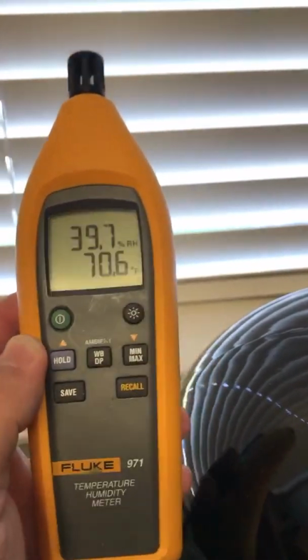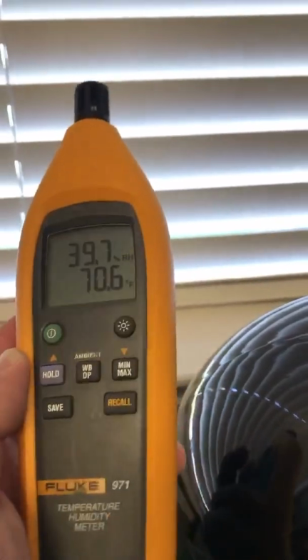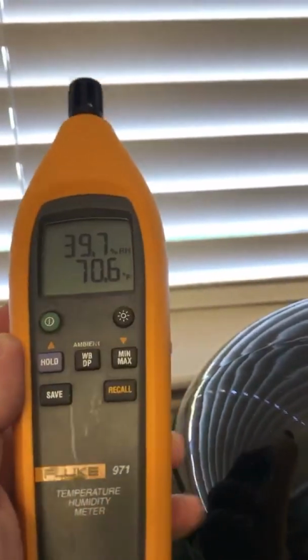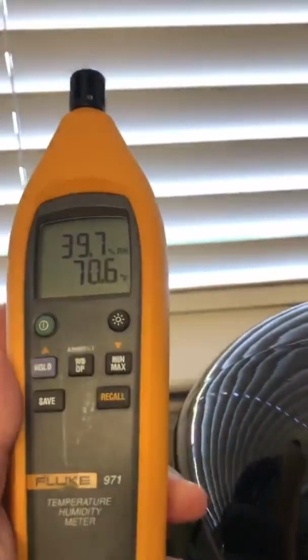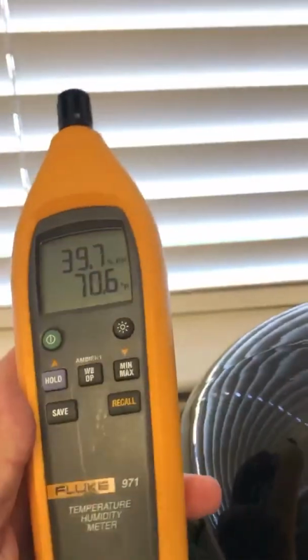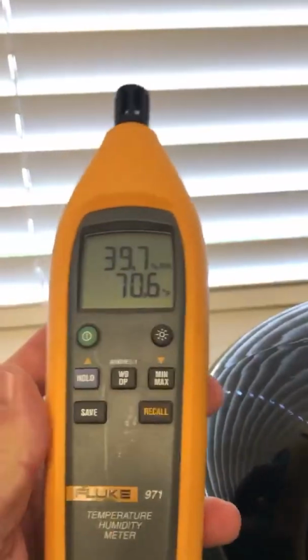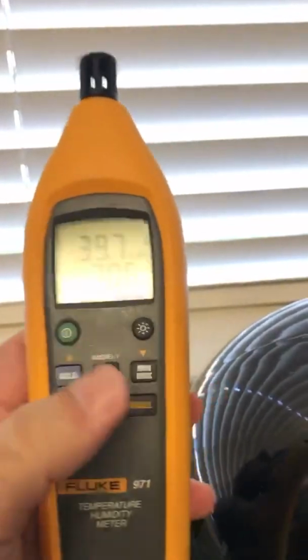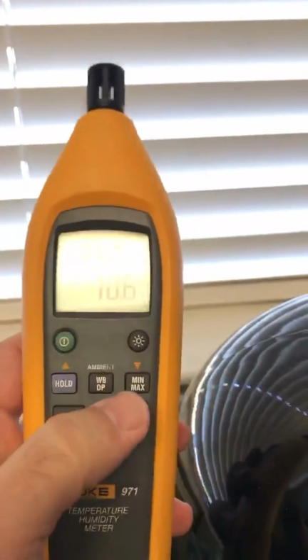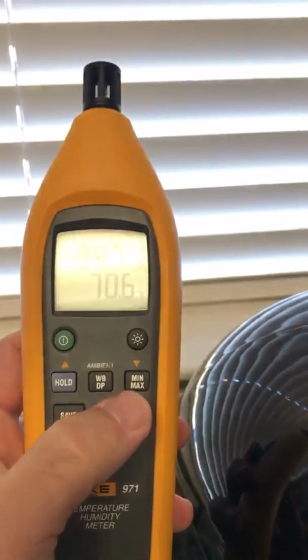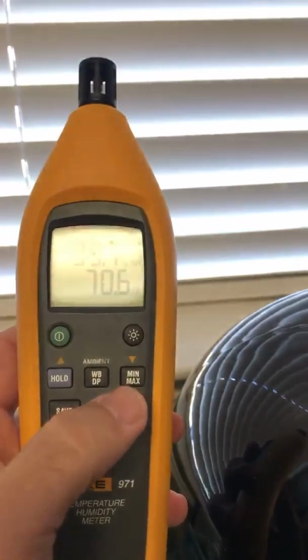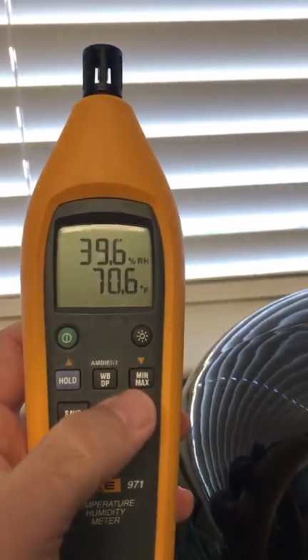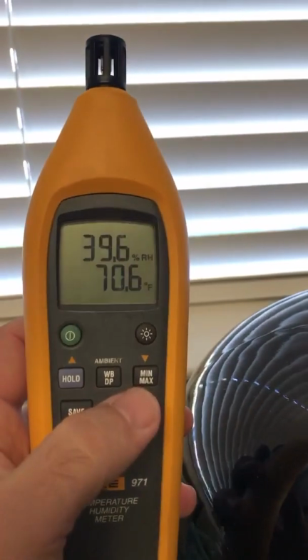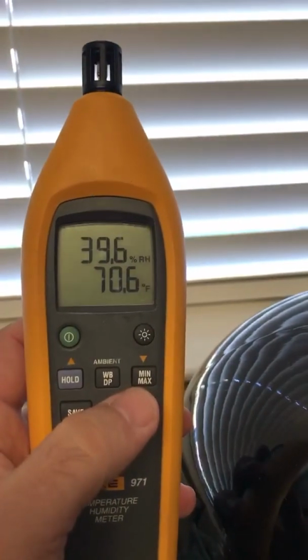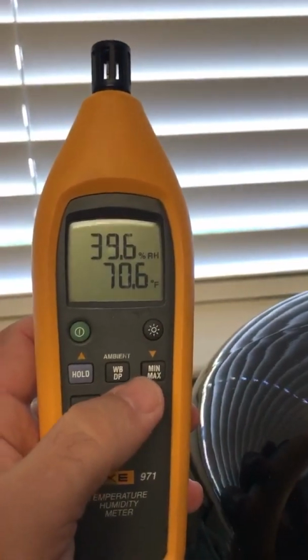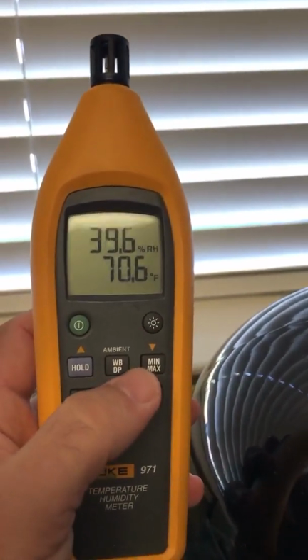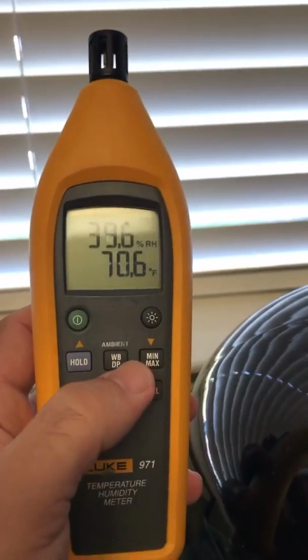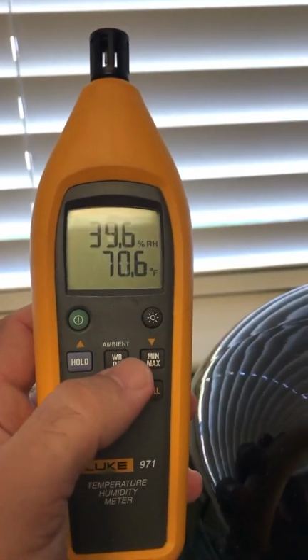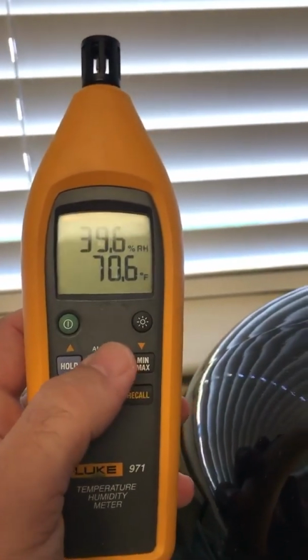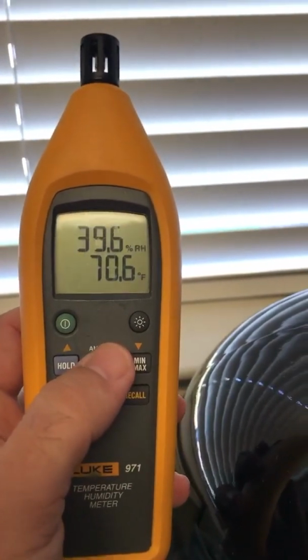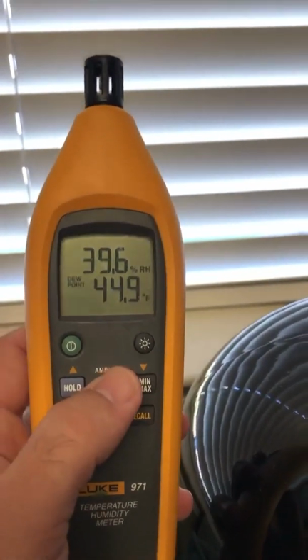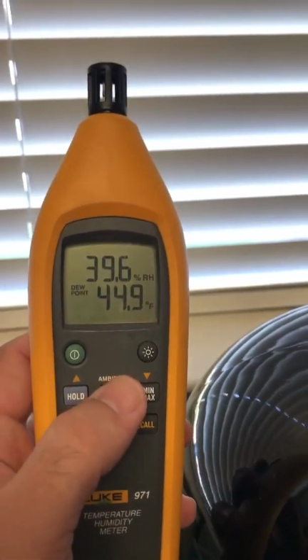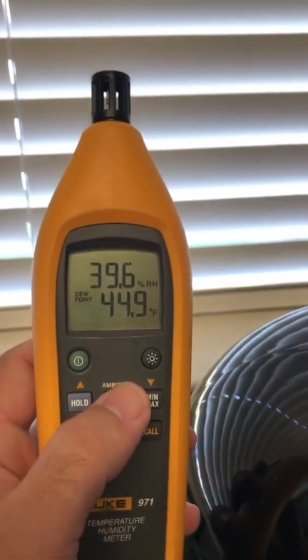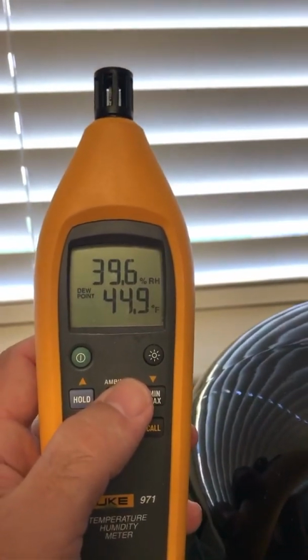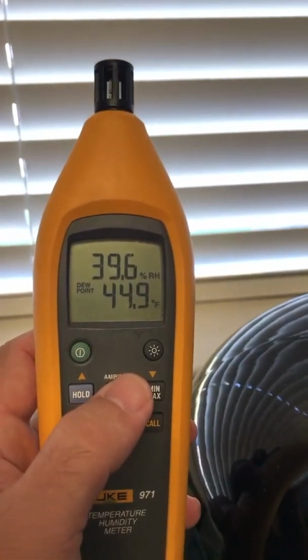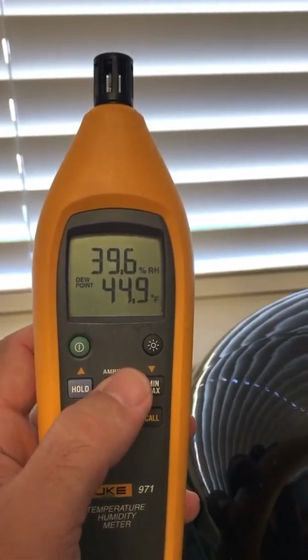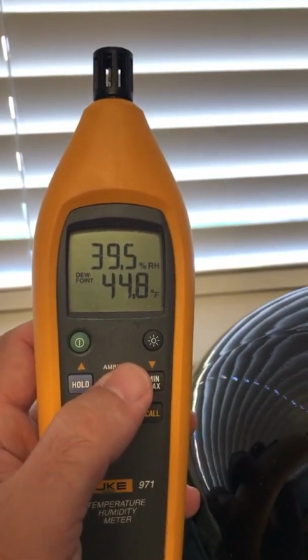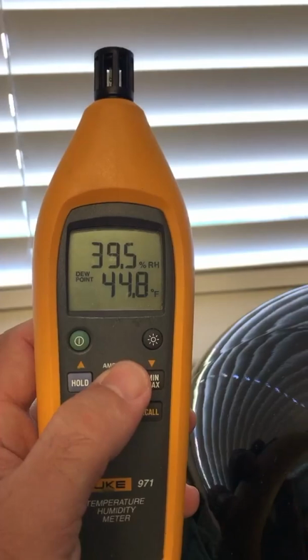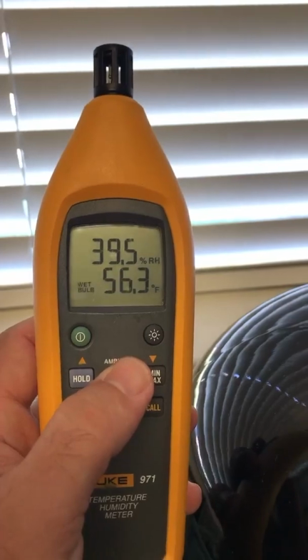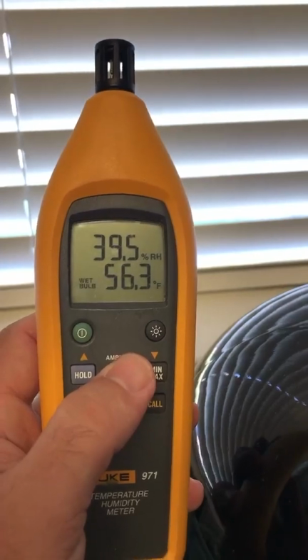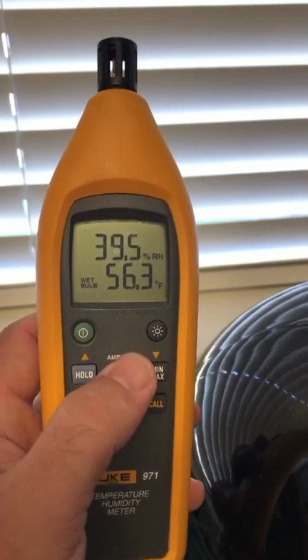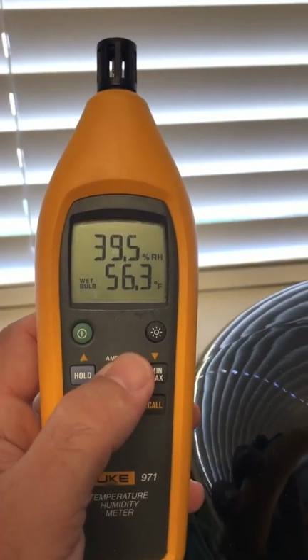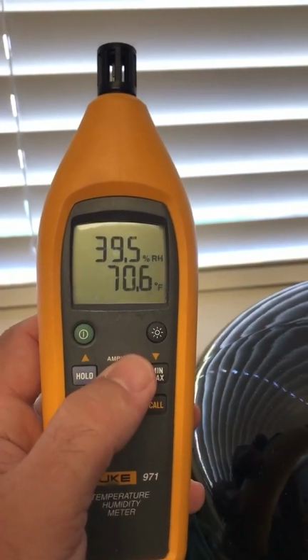I'm also able to save those readings, run a min/max, and even look at wet bulb and dew point temperatures.